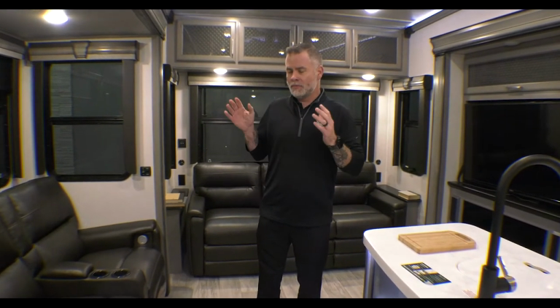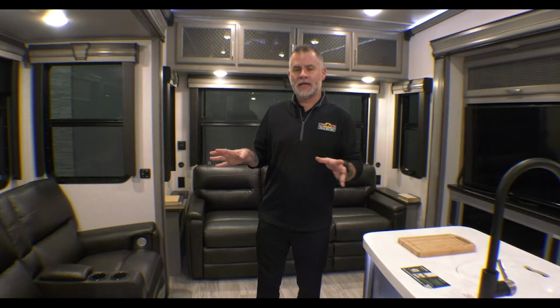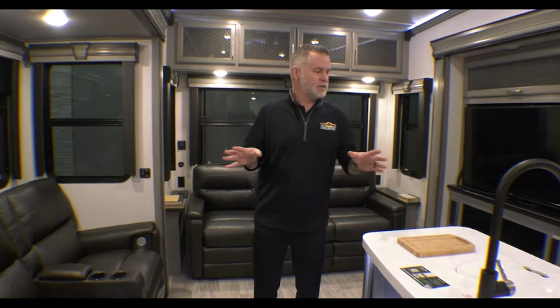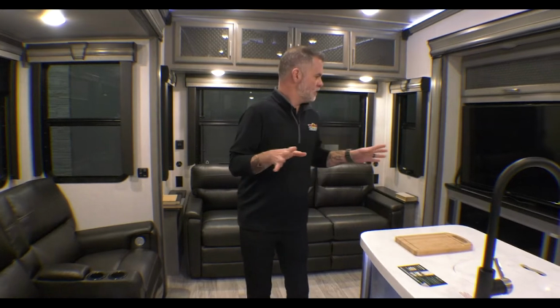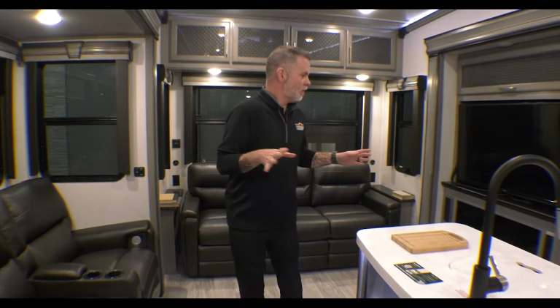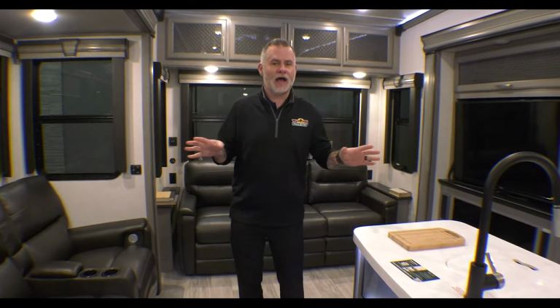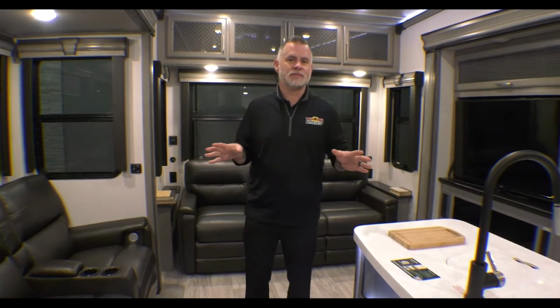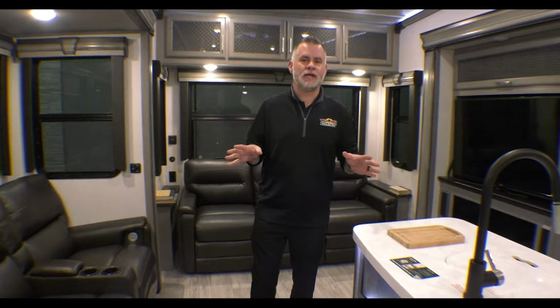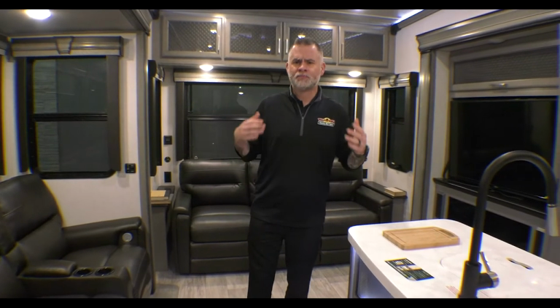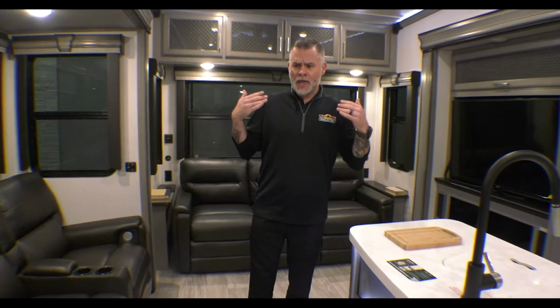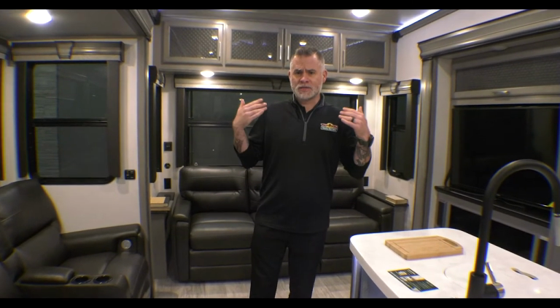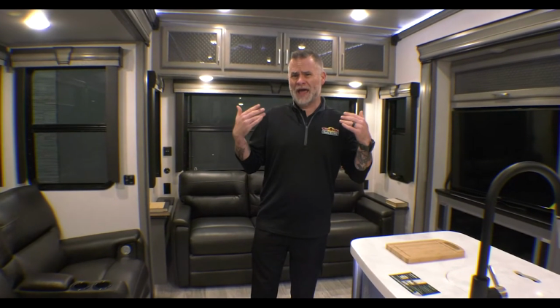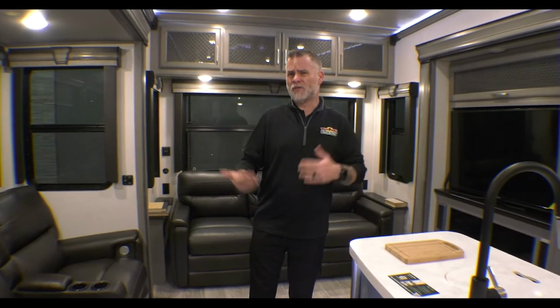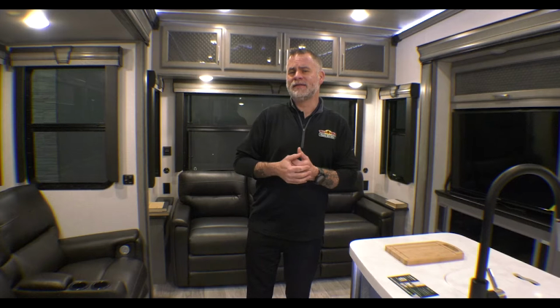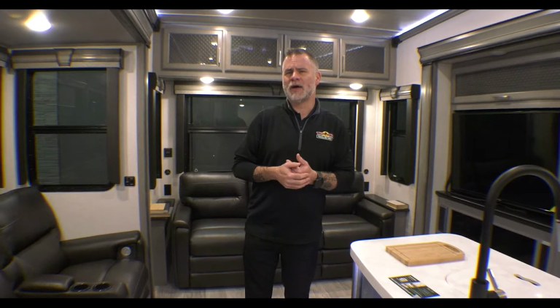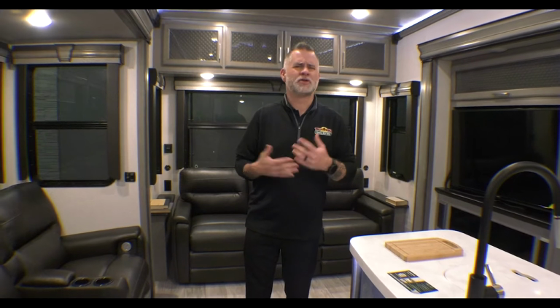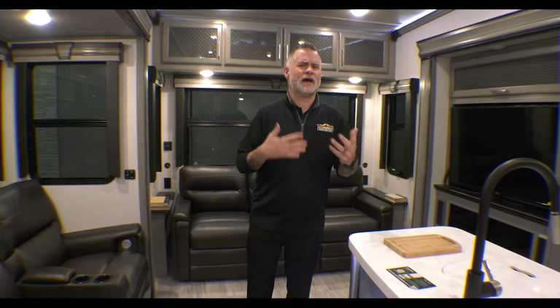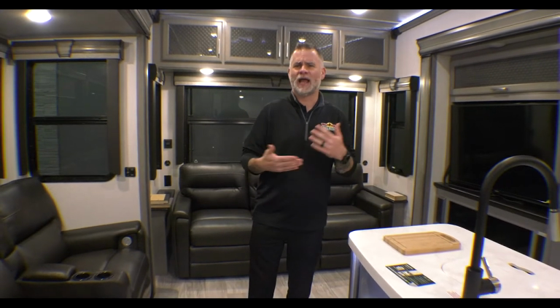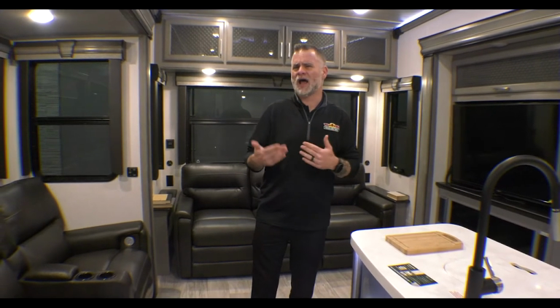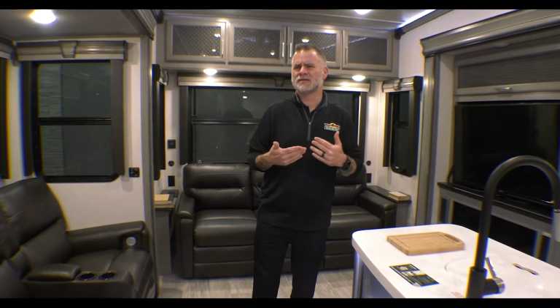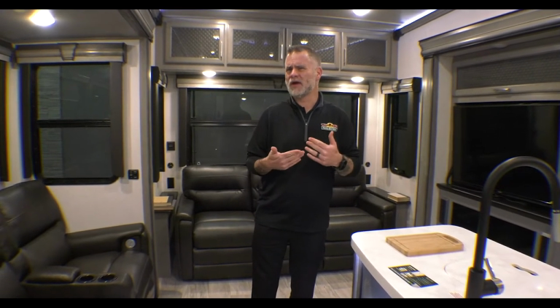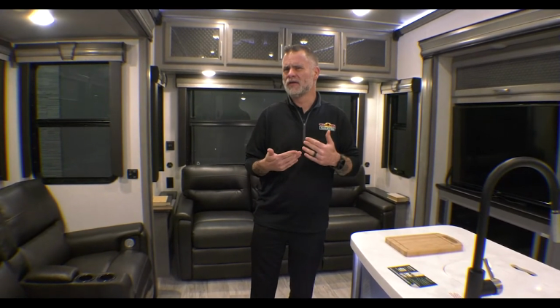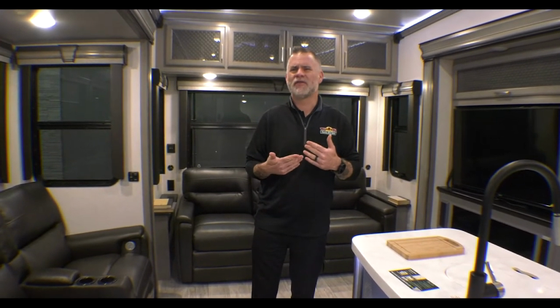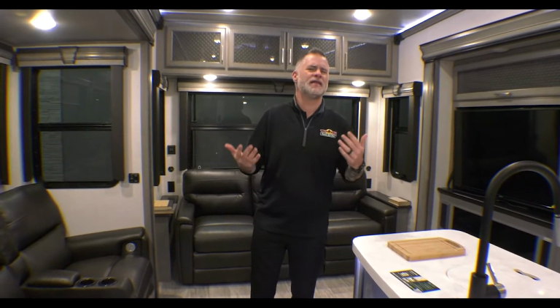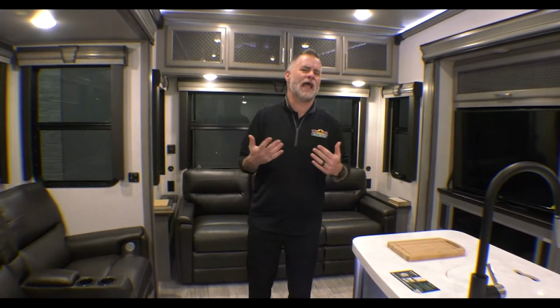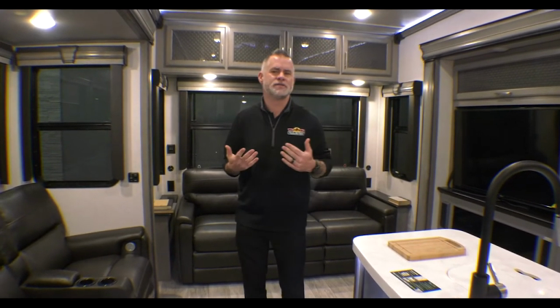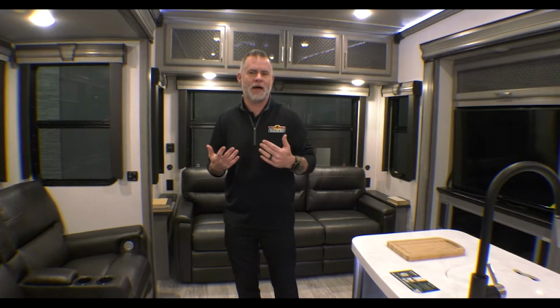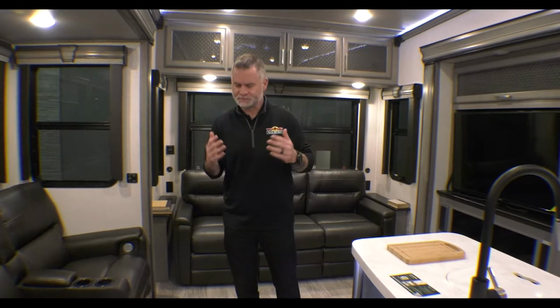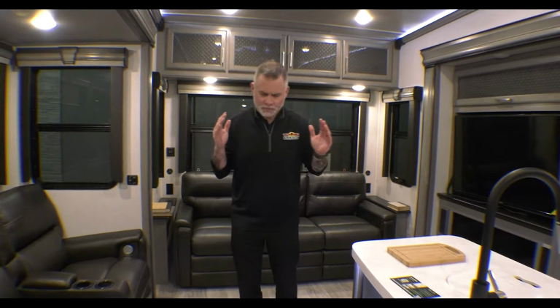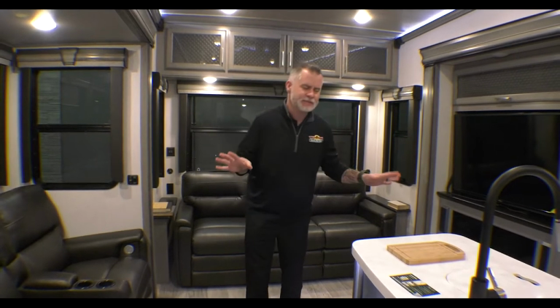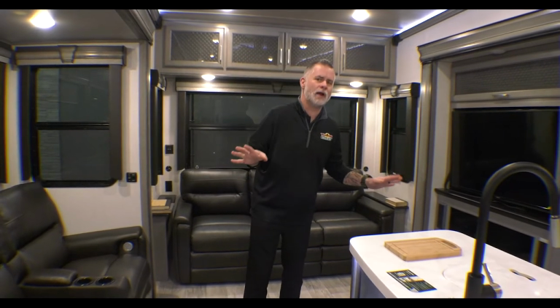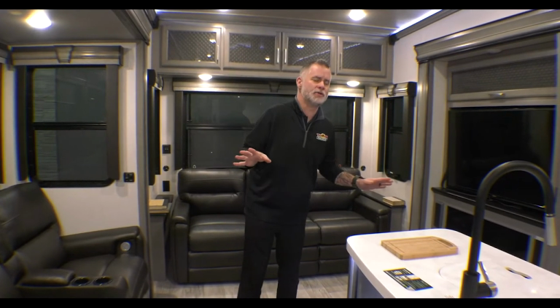Before we get into all the awesomeness in here, it does weigh about 14,000 pounds — 13,800 and some pounds. But I'm going to take you around this unit.